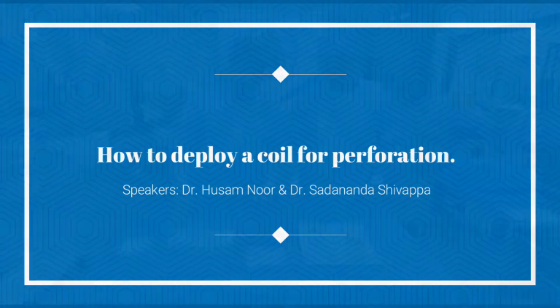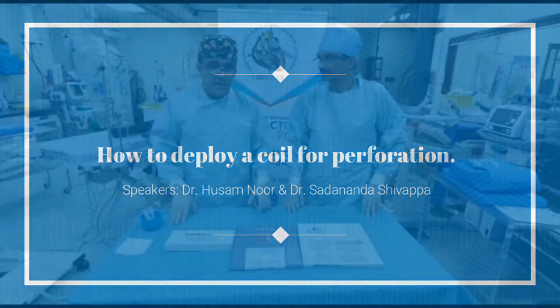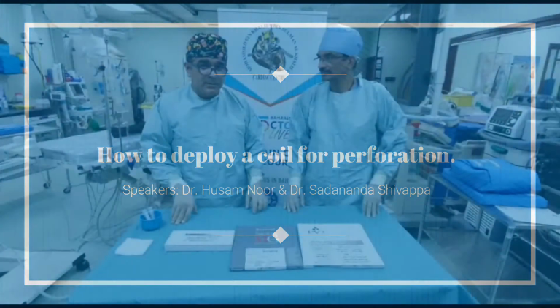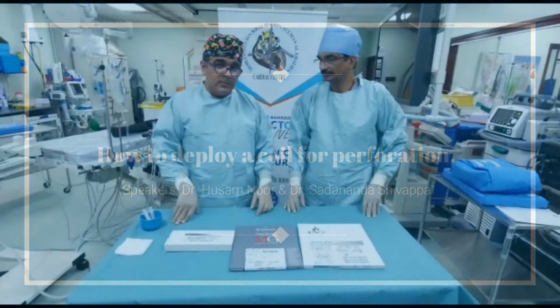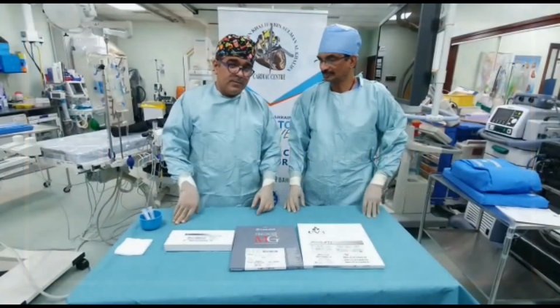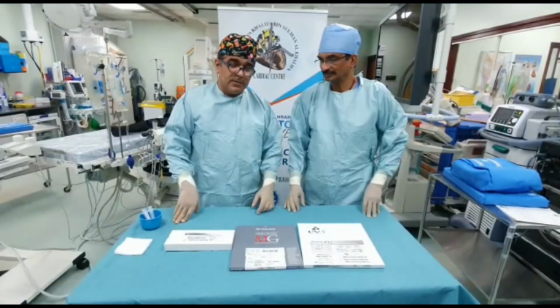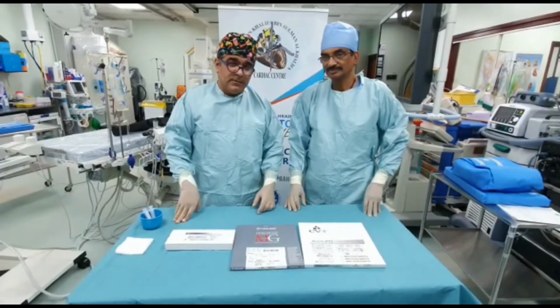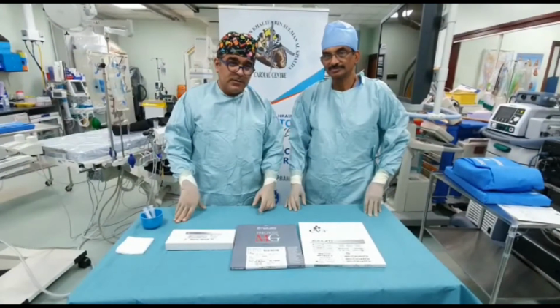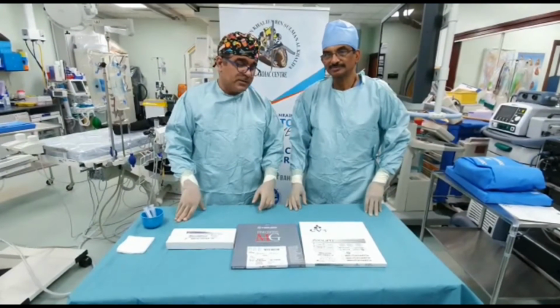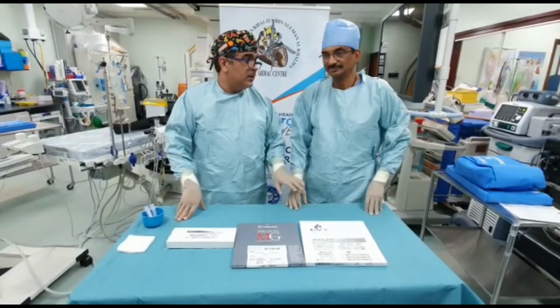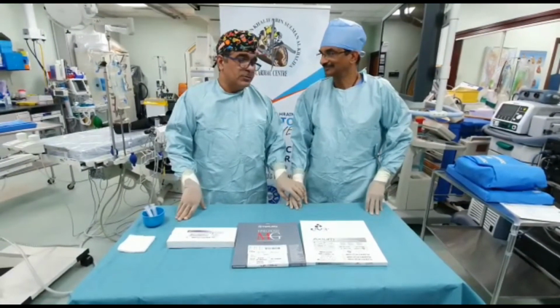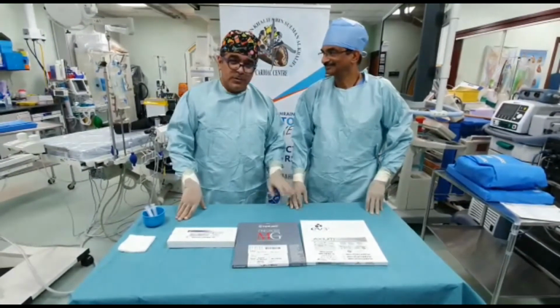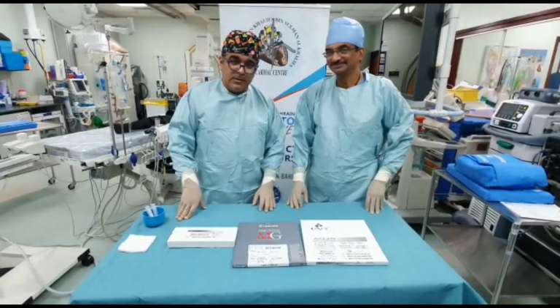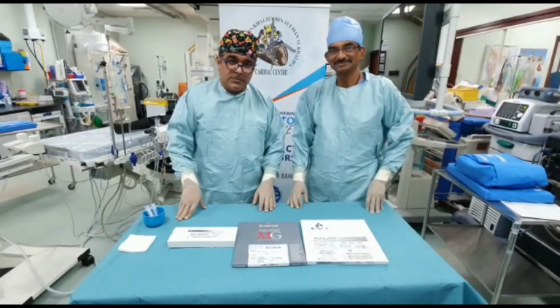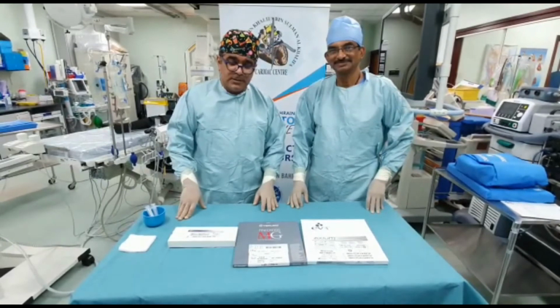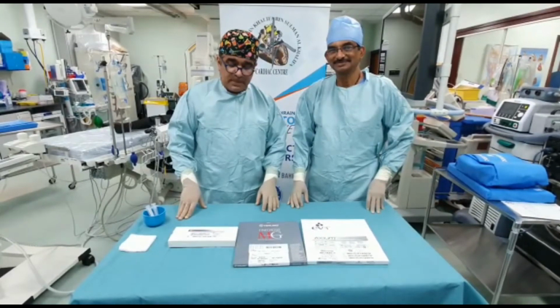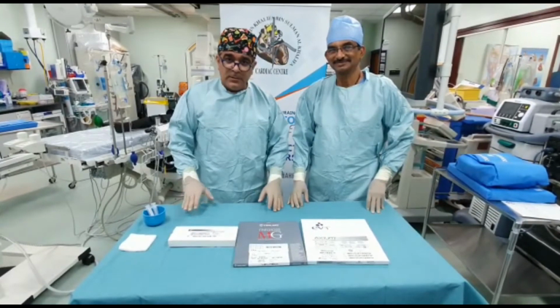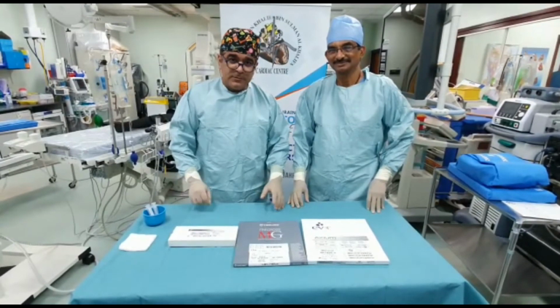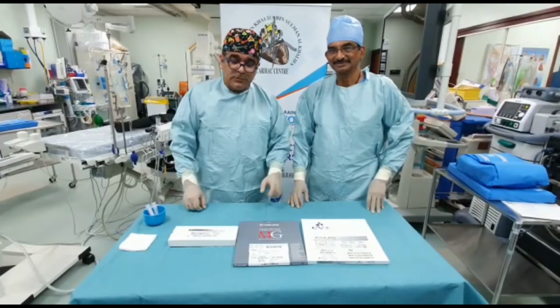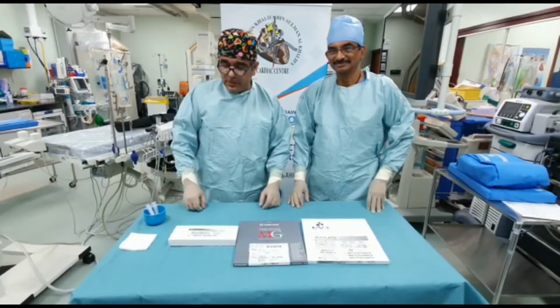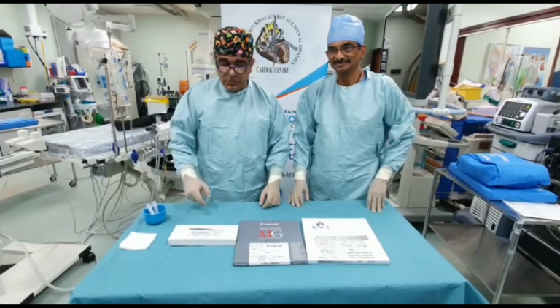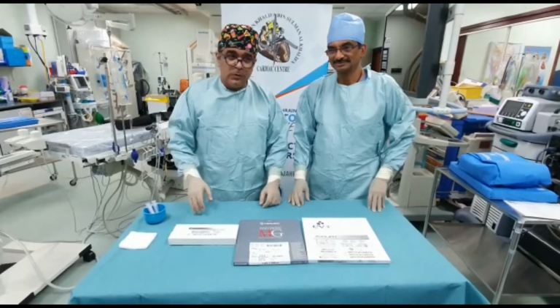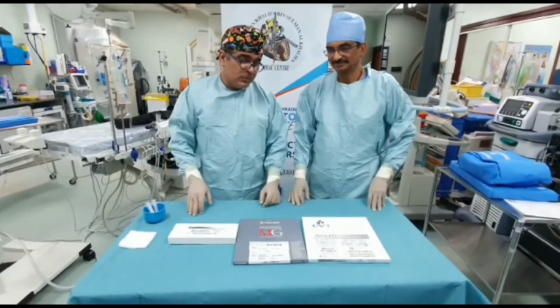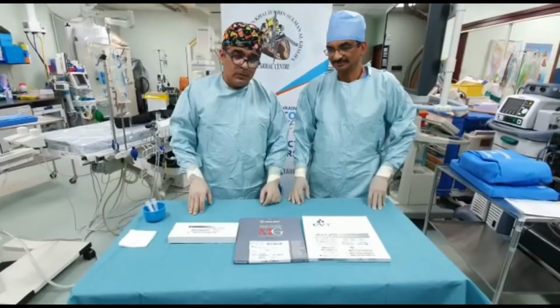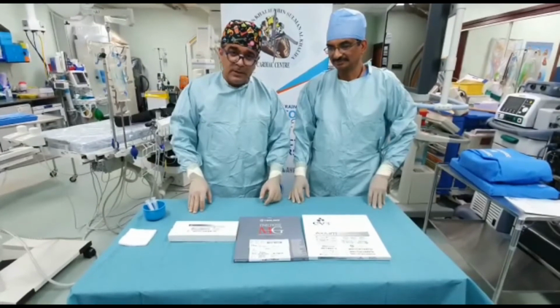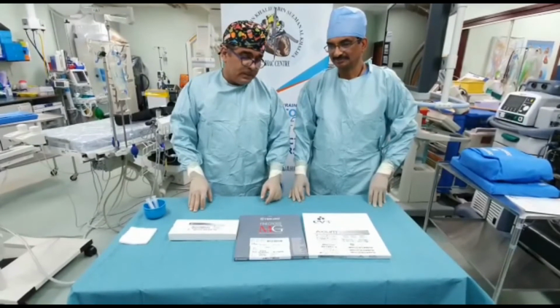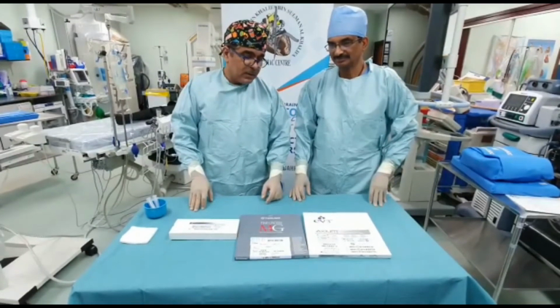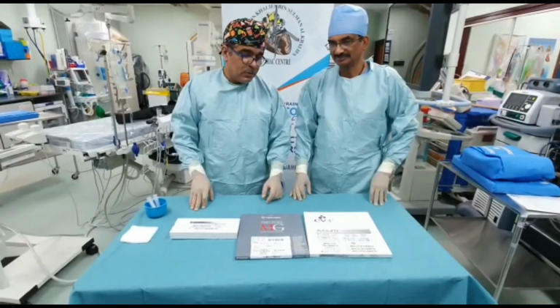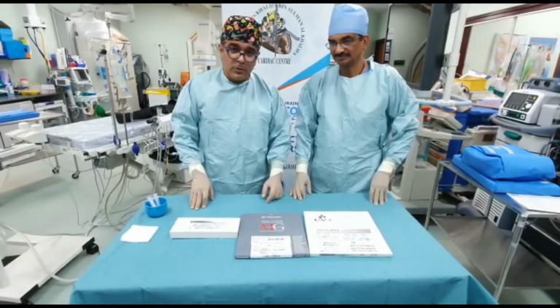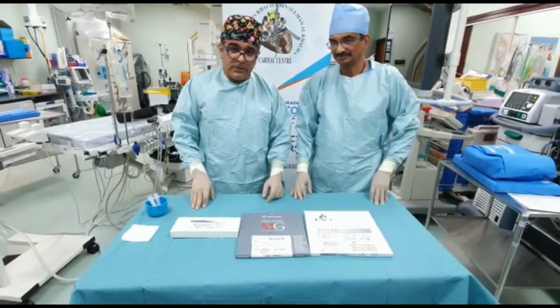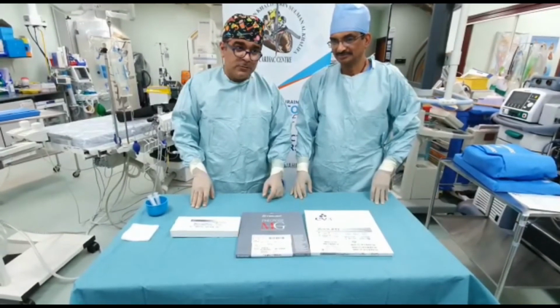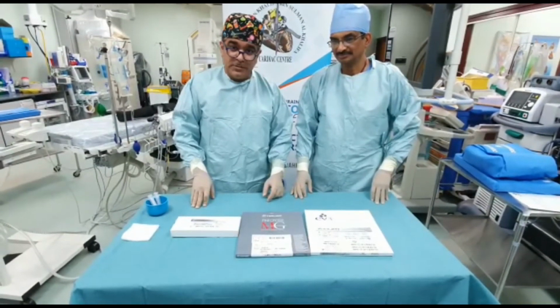I'm Hossam Noor from Mohamed Bin Salman Cardiac Center. I'm joined with my colleague Dr. Sadananda. The purpose of this short video is to show you how you deploy coronary coils in case of perforations.